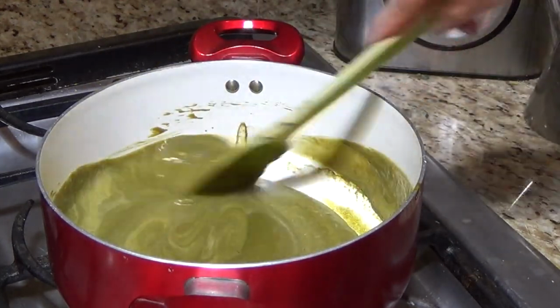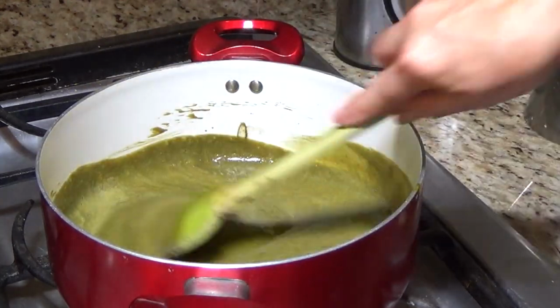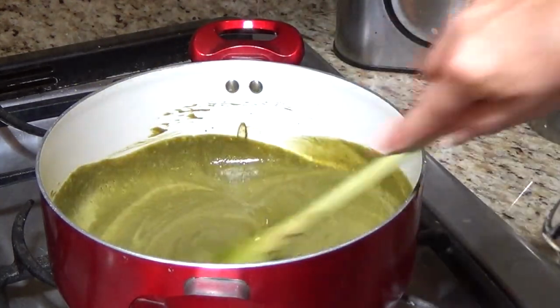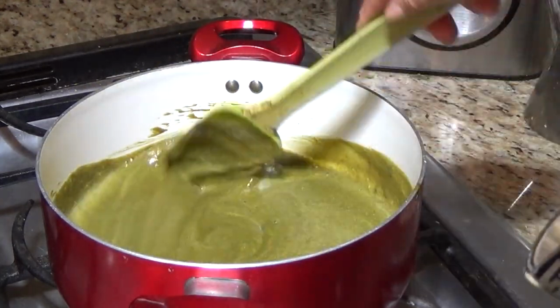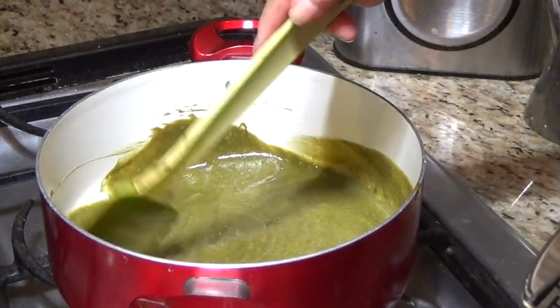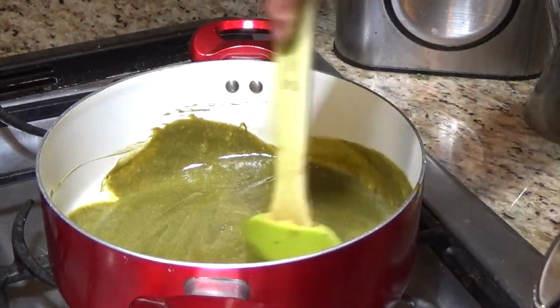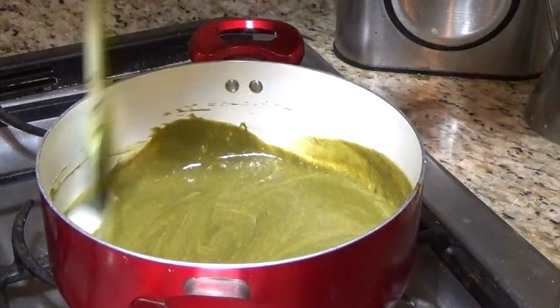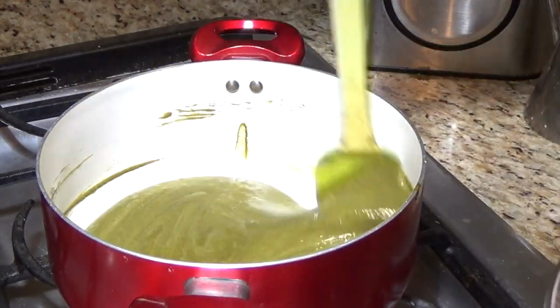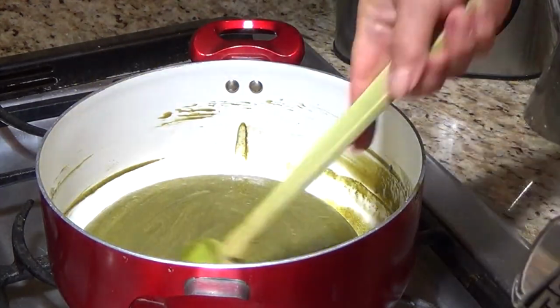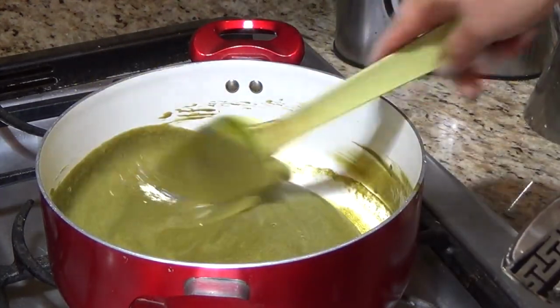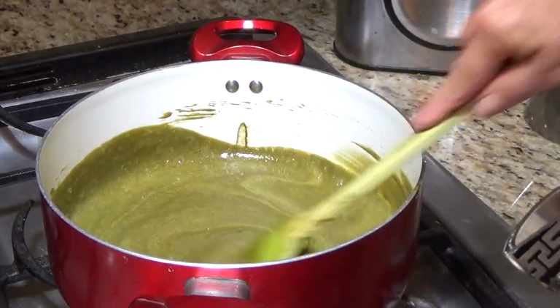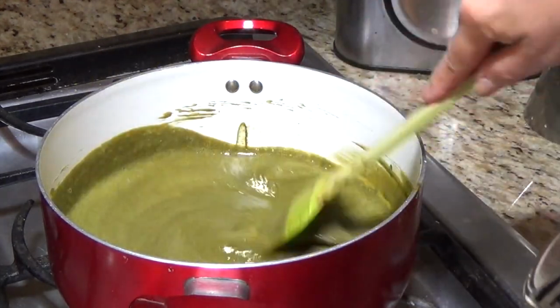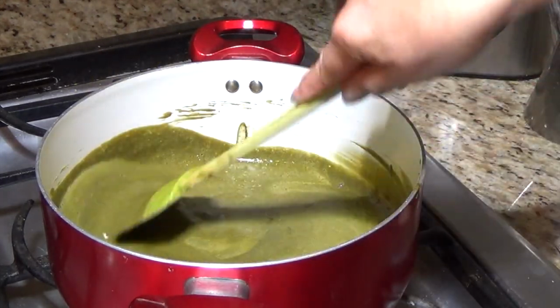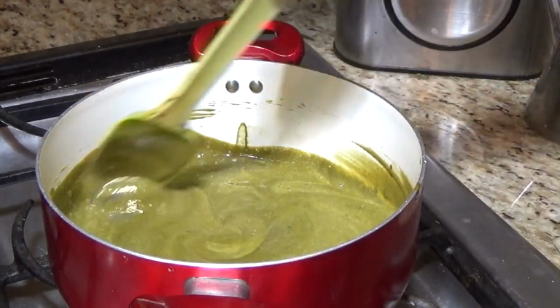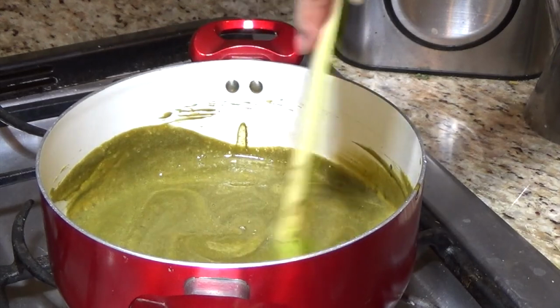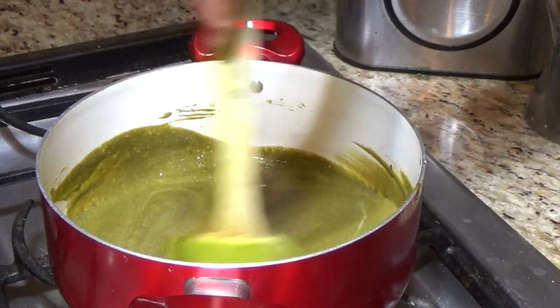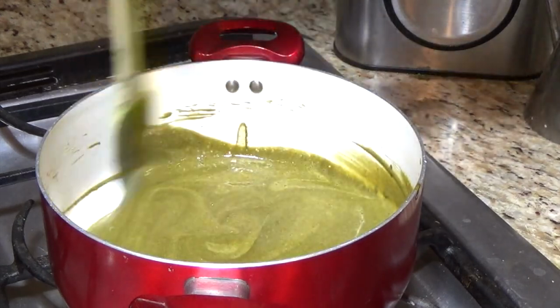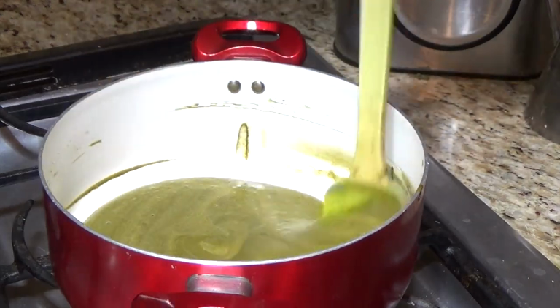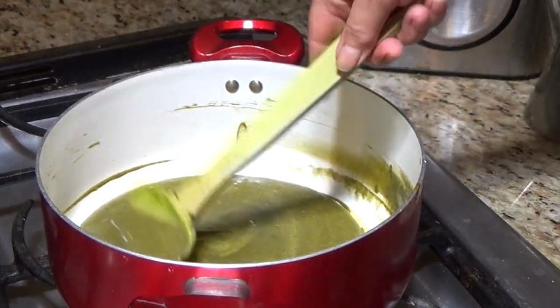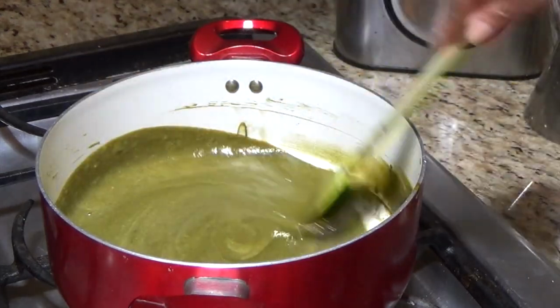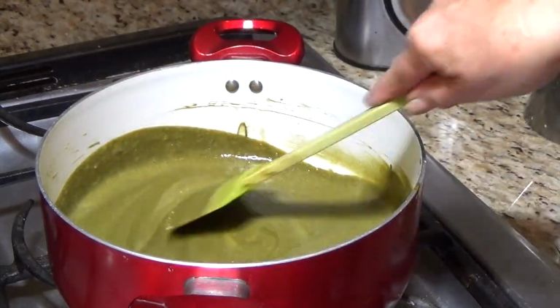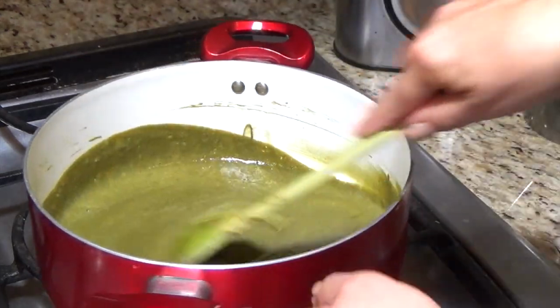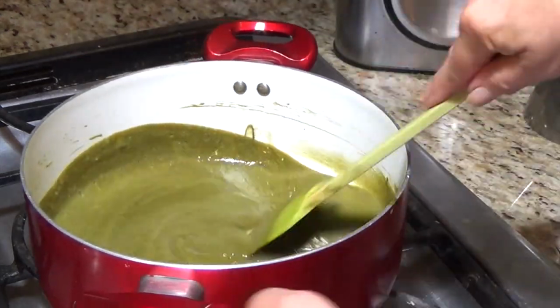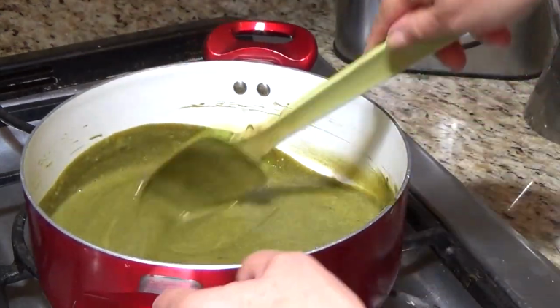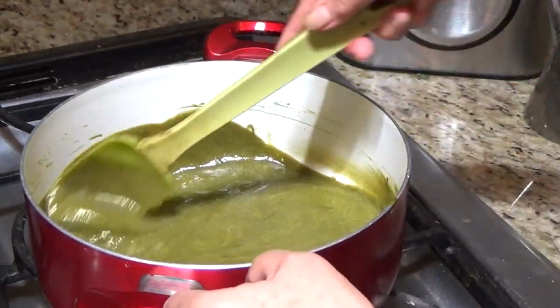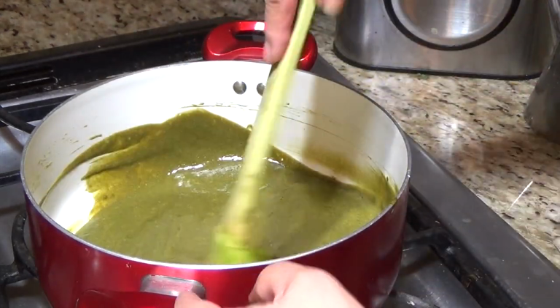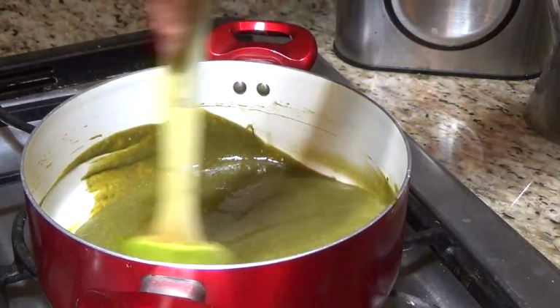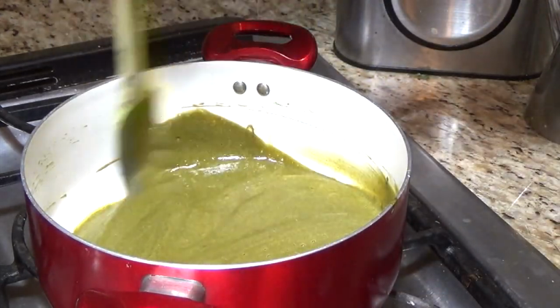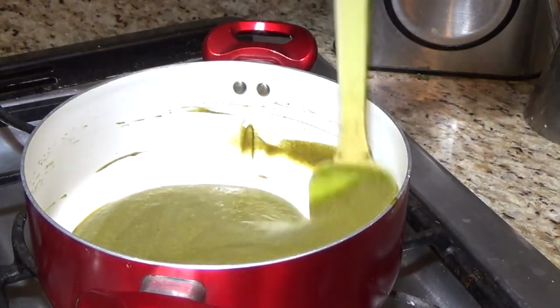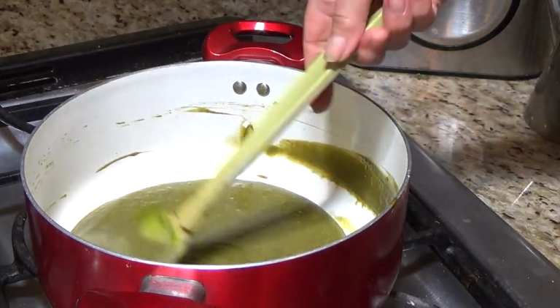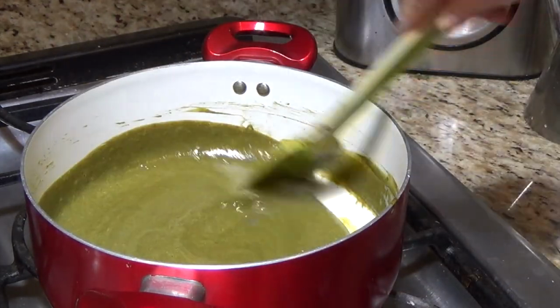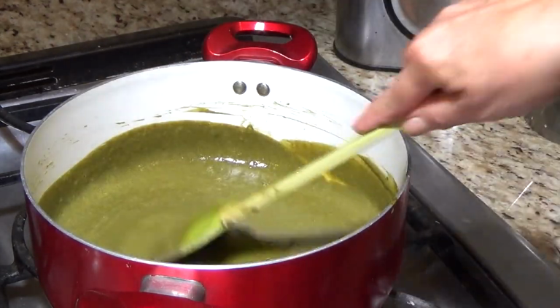And then you taste it. If you need a little more sugar or agave, or a little salt, or a little more milk because it's too thick, then adjust and that's it.